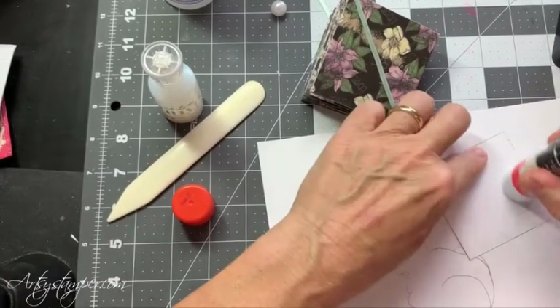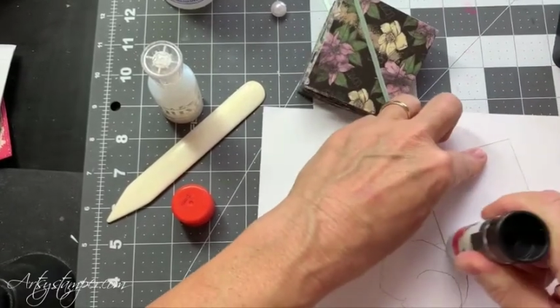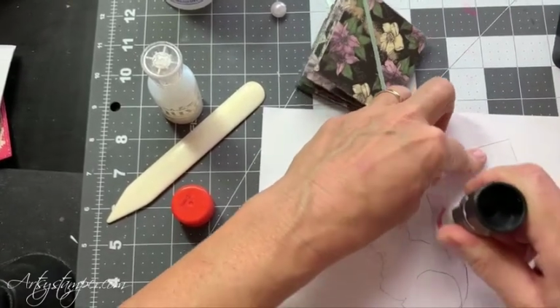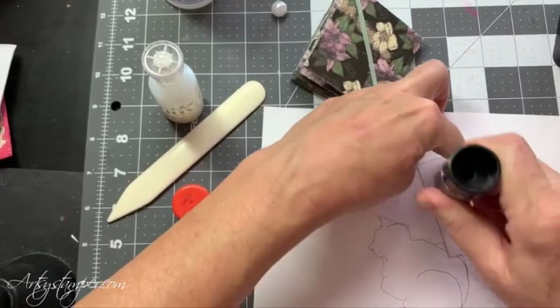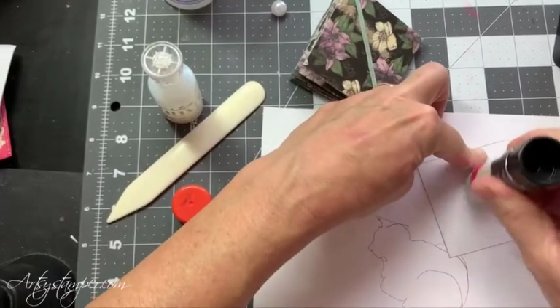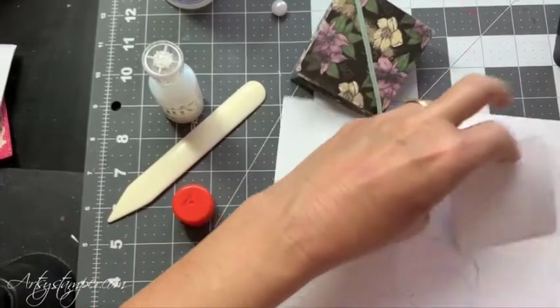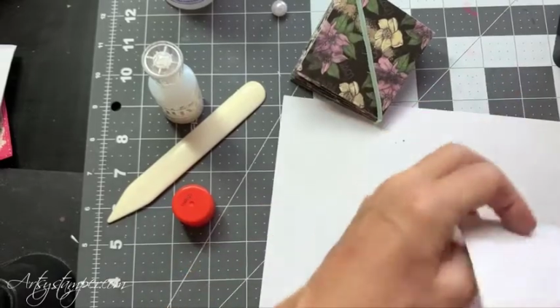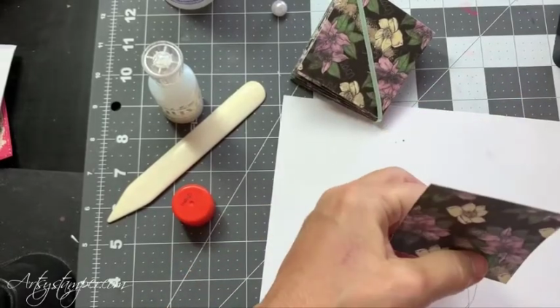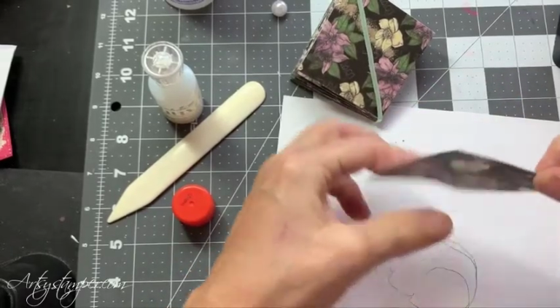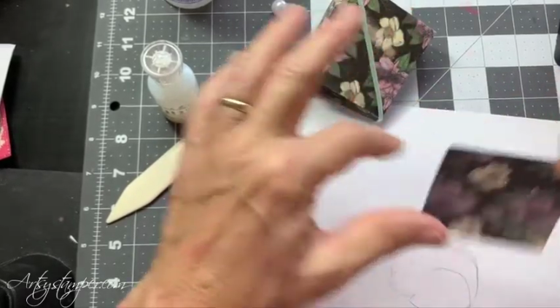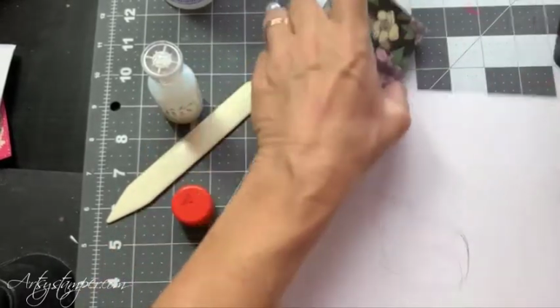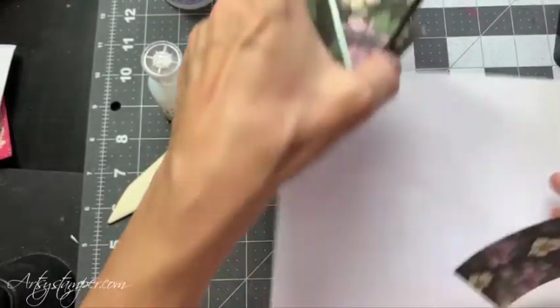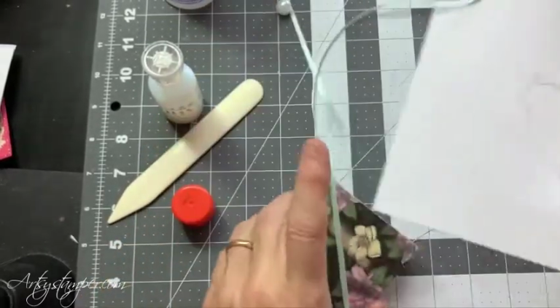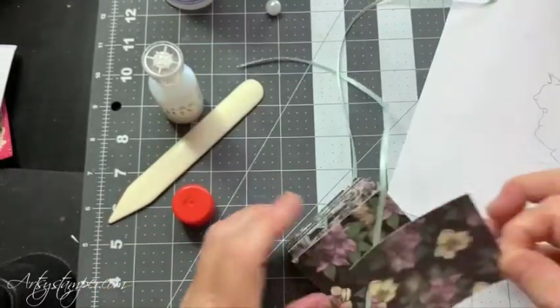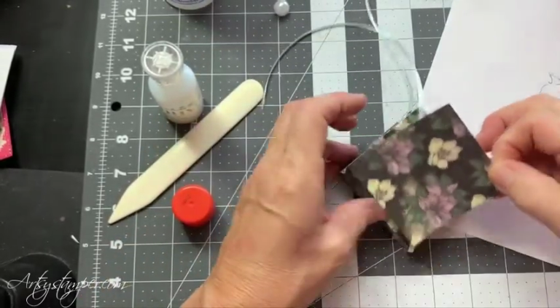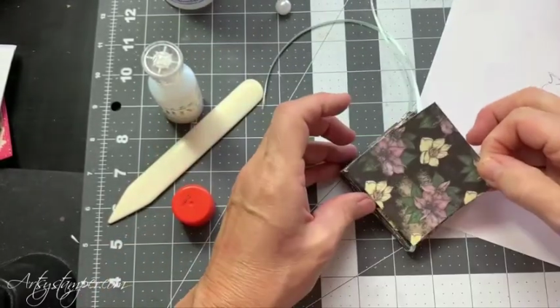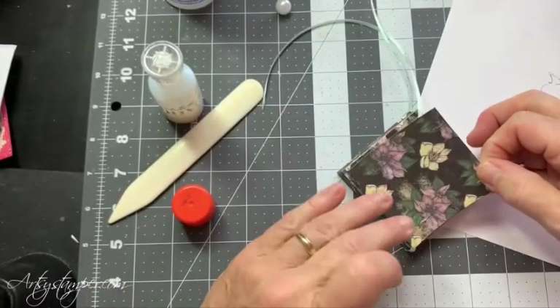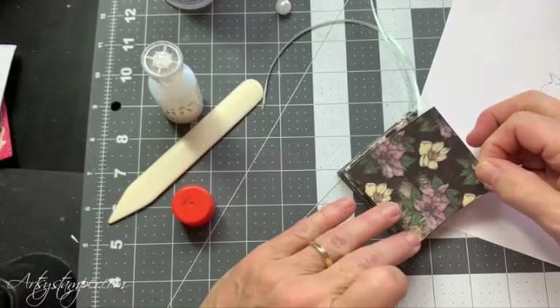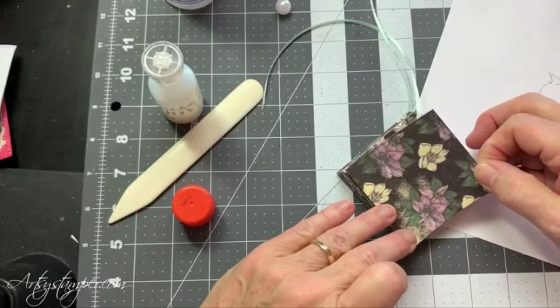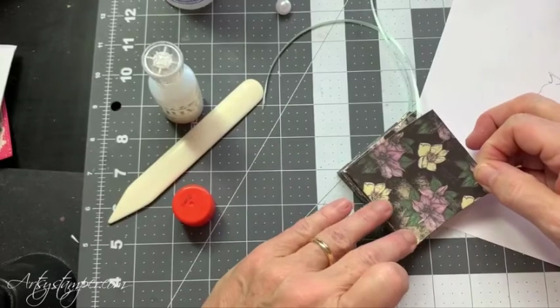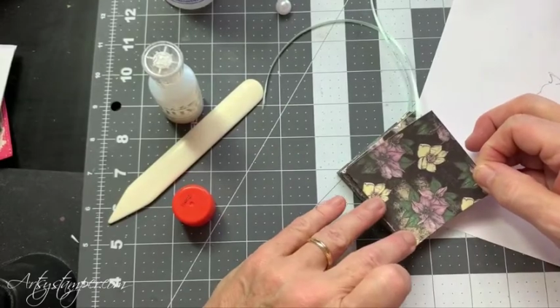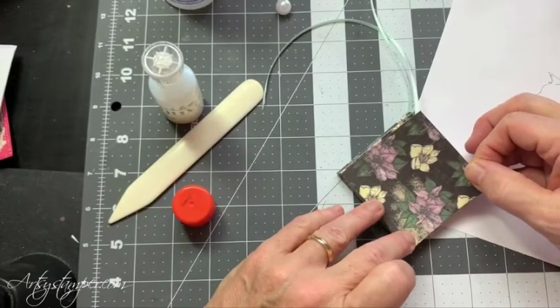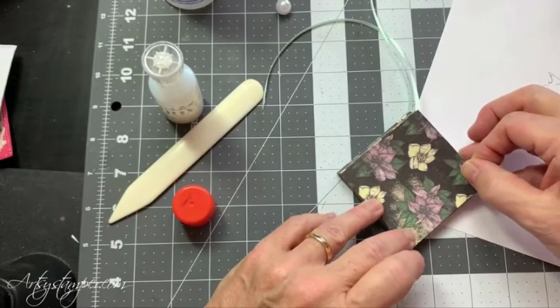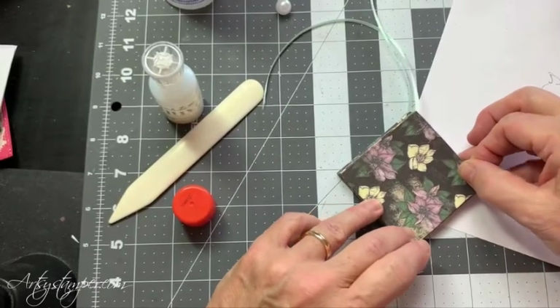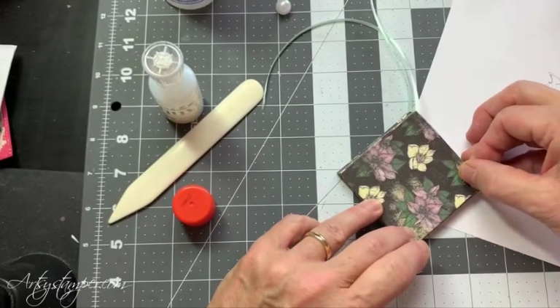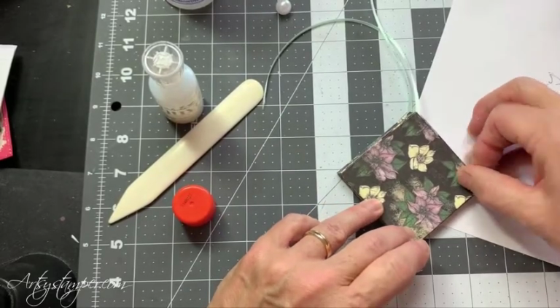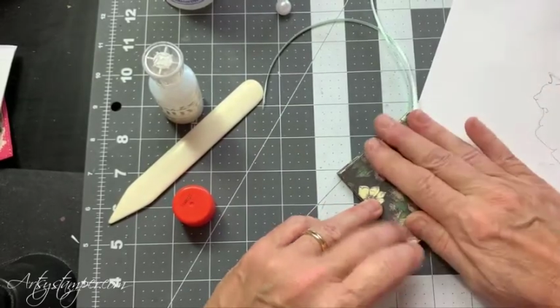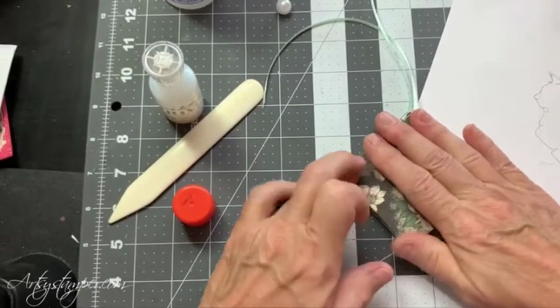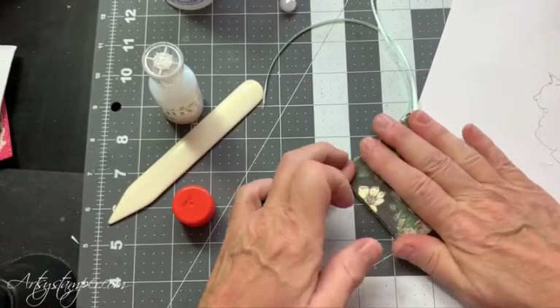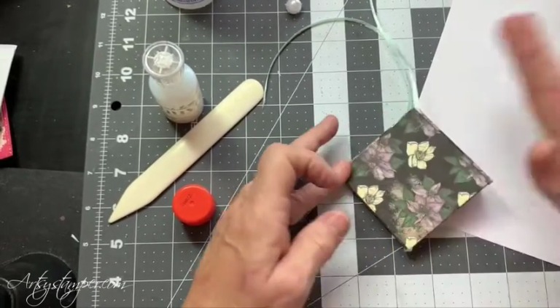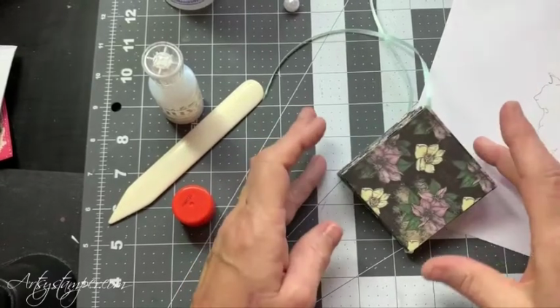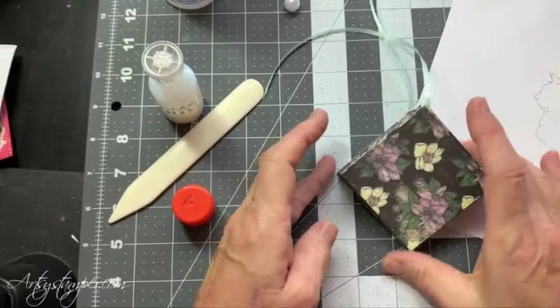And how much more personality could I show than to use my own images and papers? So here we are, and I'm attaching that so that it covers the ribbon. Look at that.